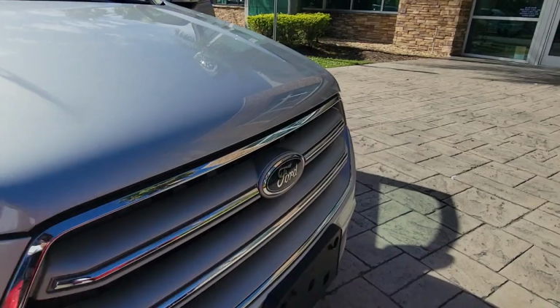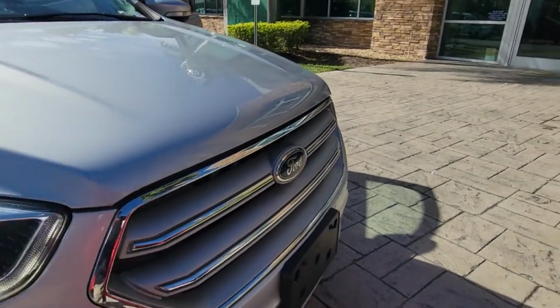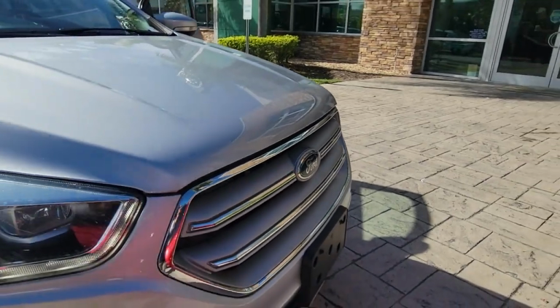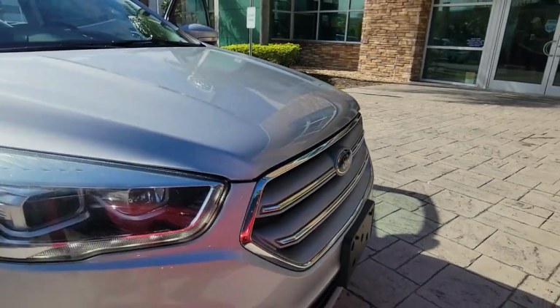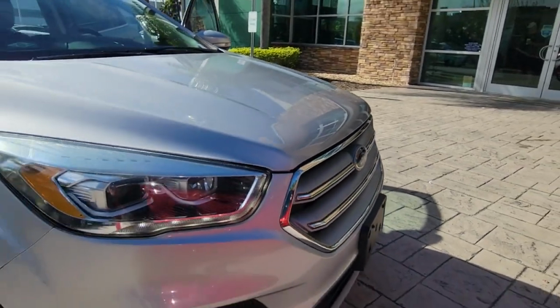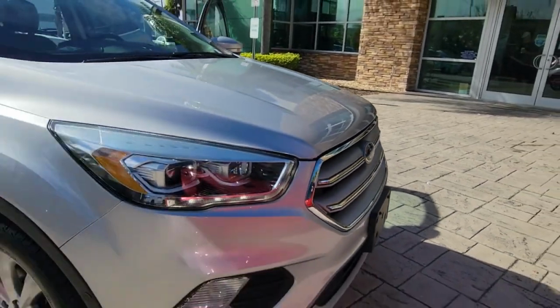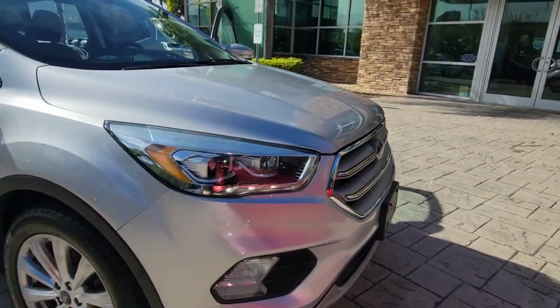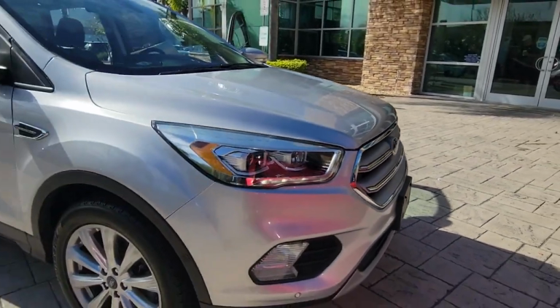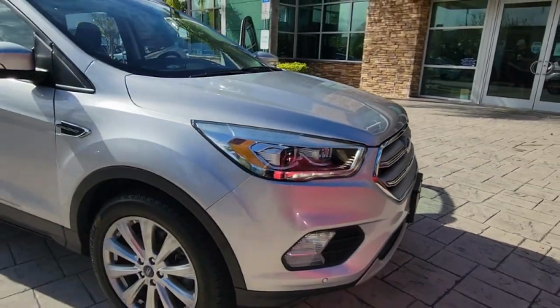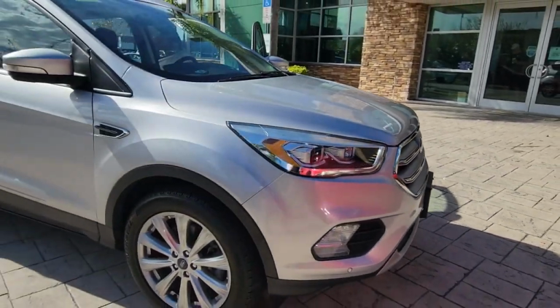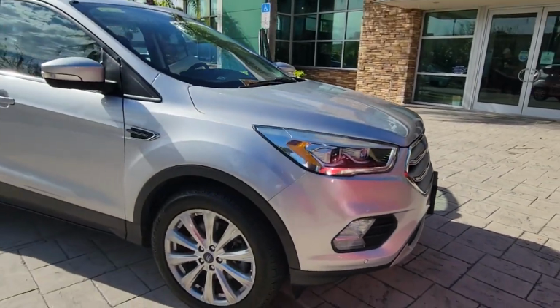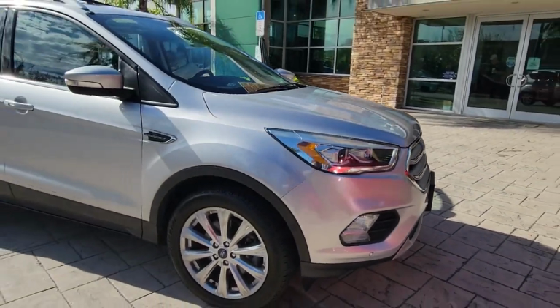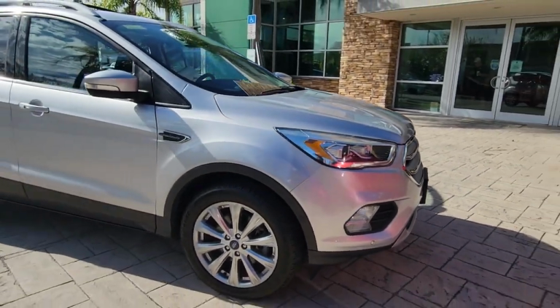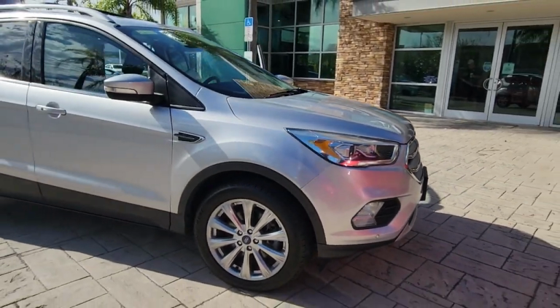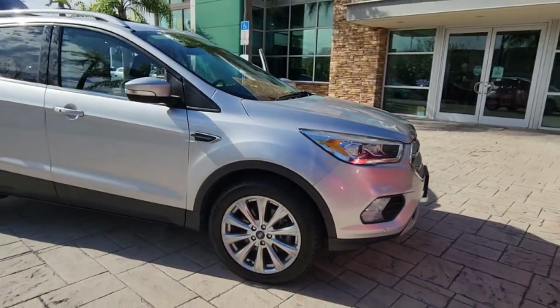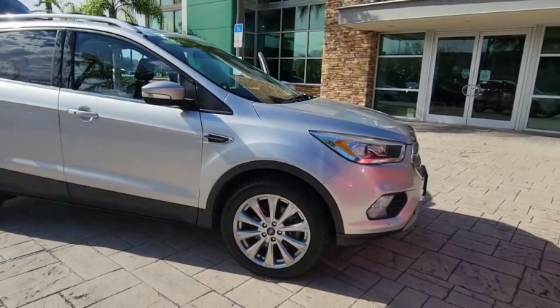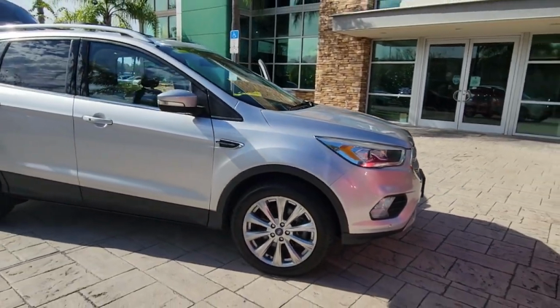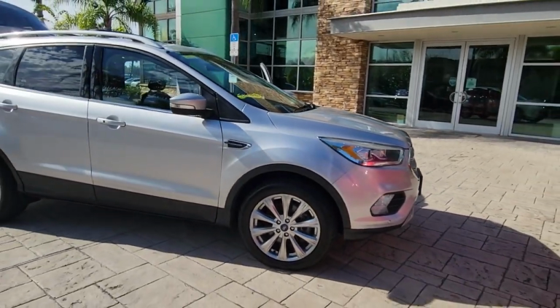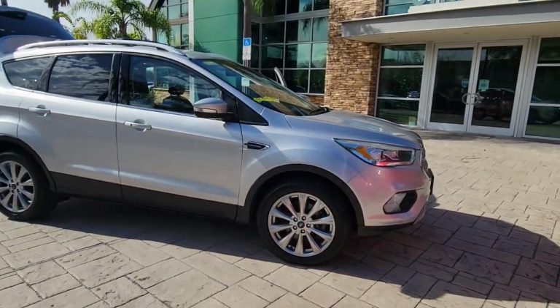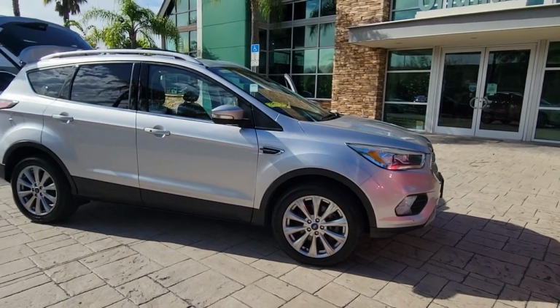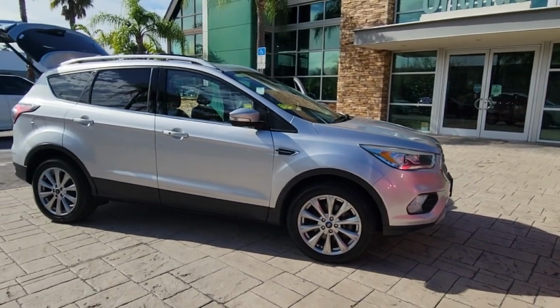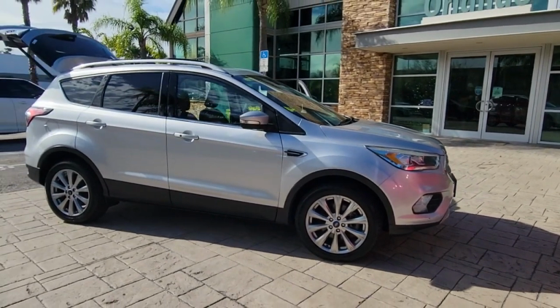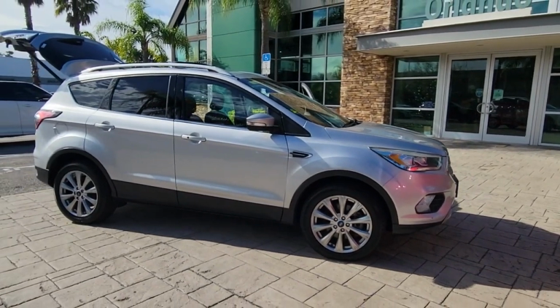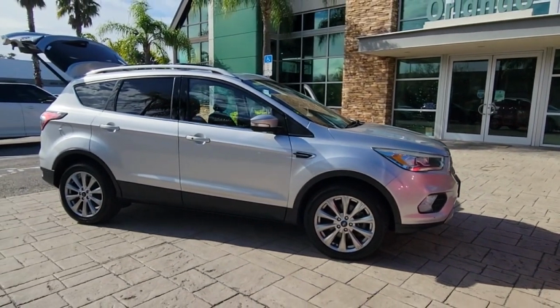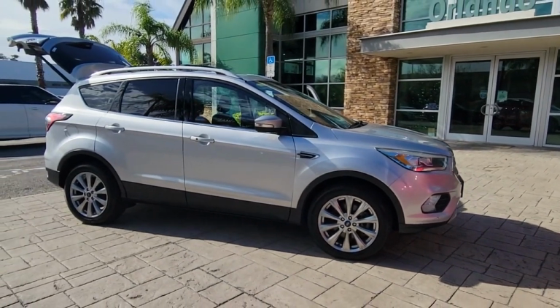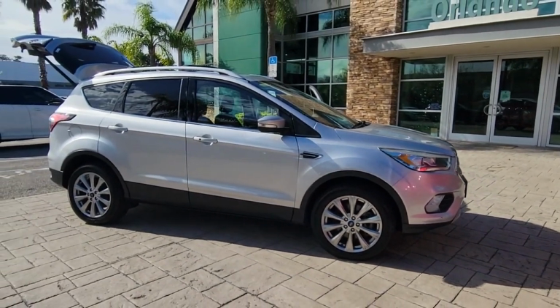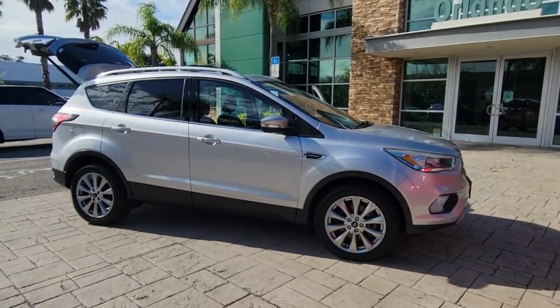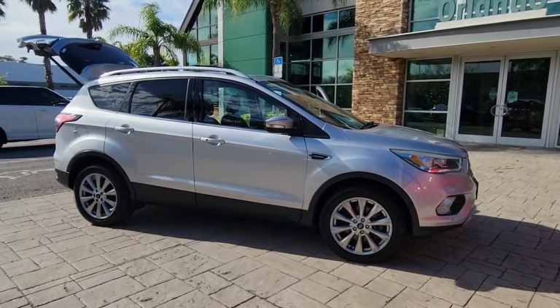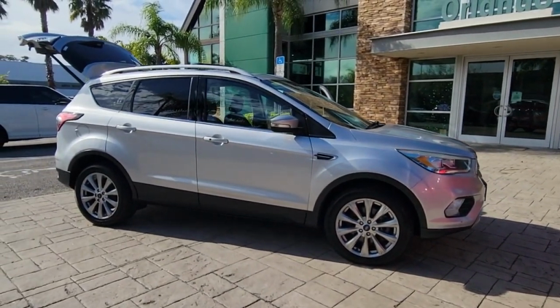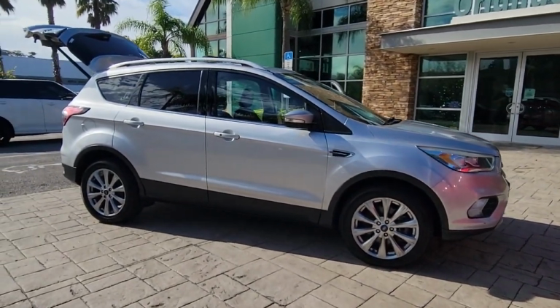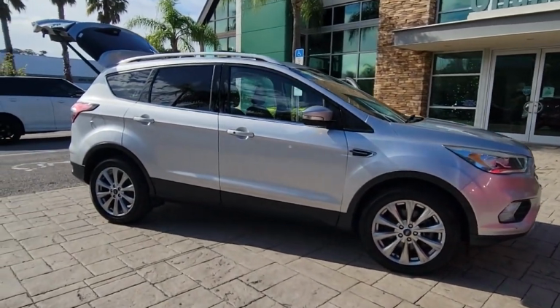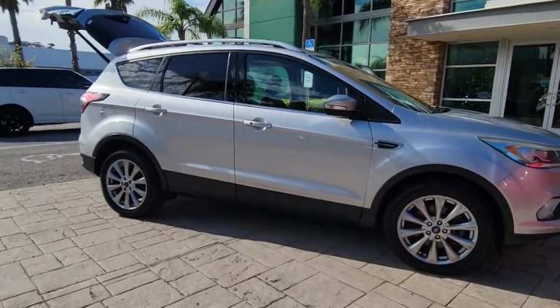Here is a wonderful 2018 Ford Escape. With less than 40,000 miles on the odometer, this vehicle stands out from the rest.